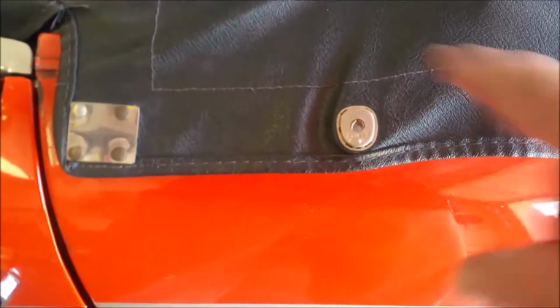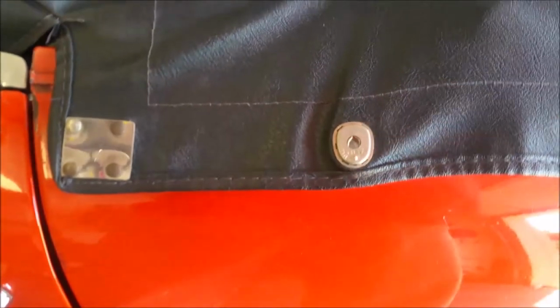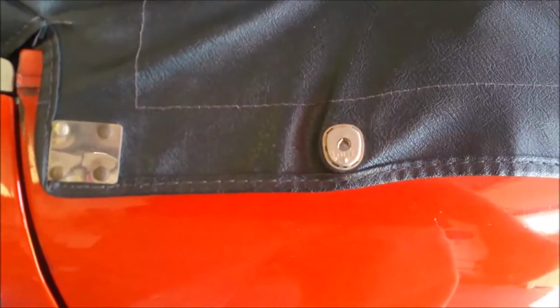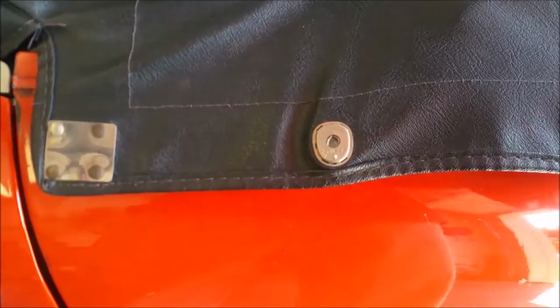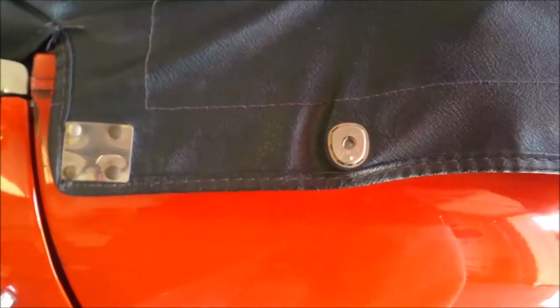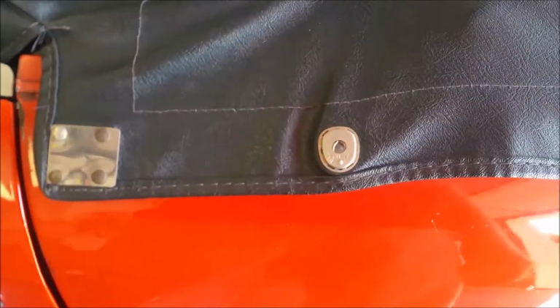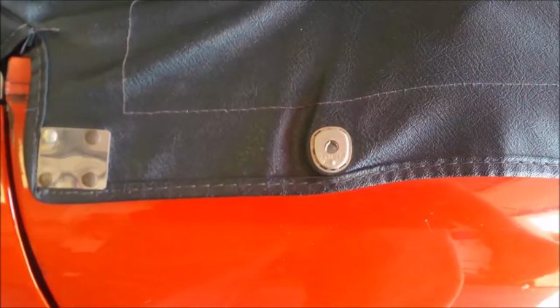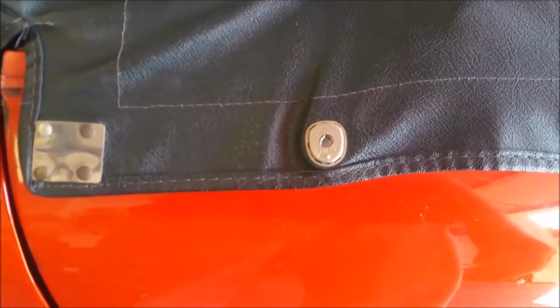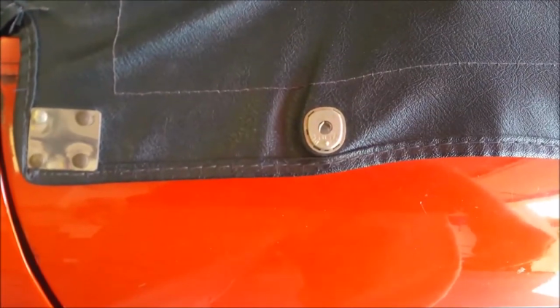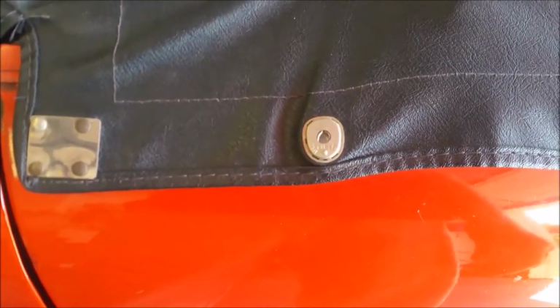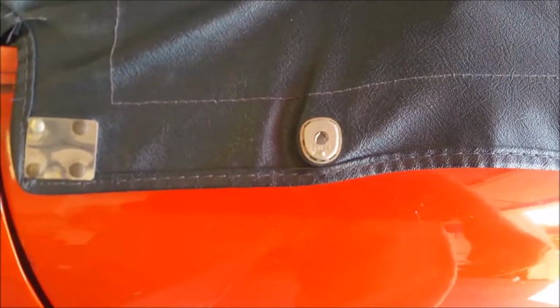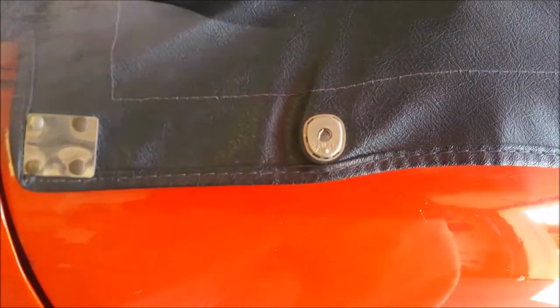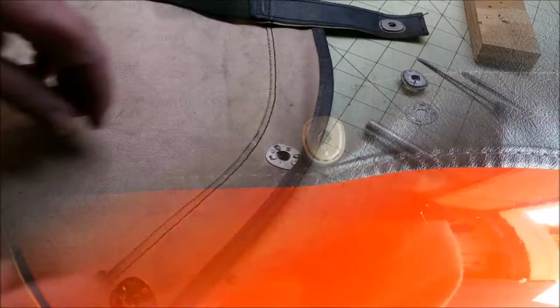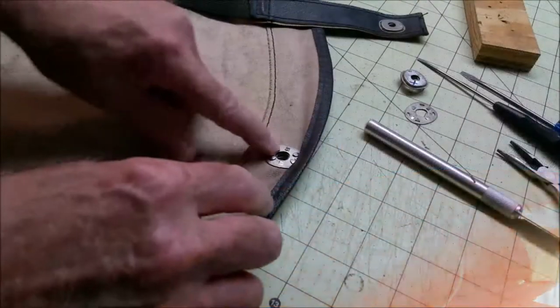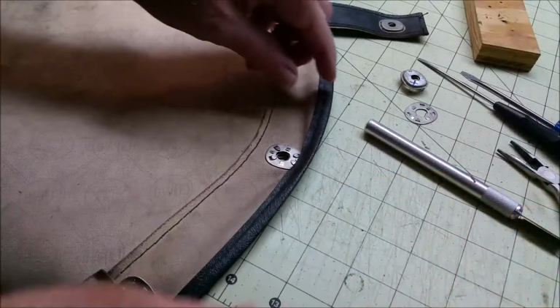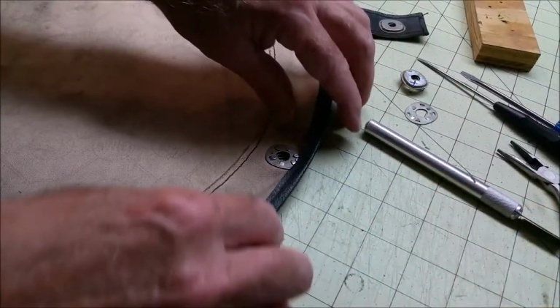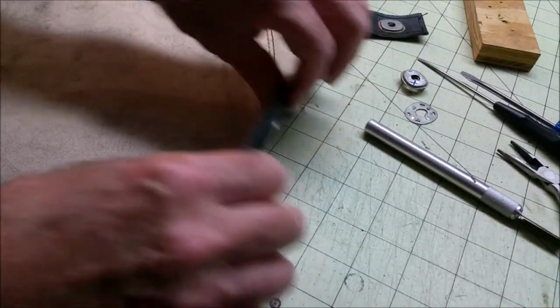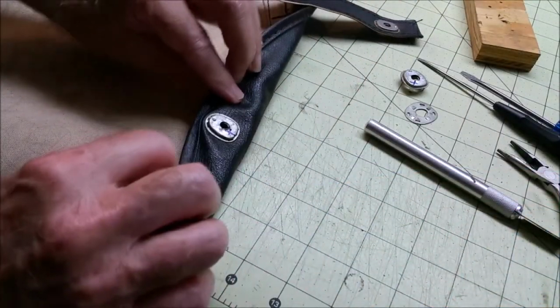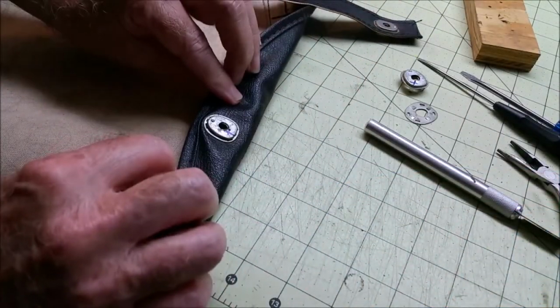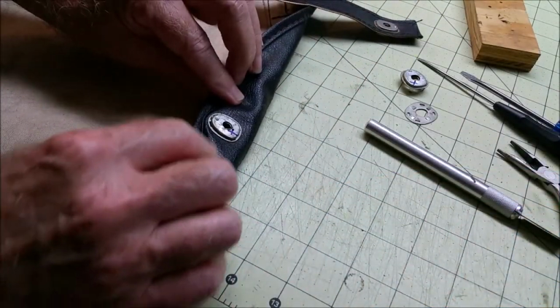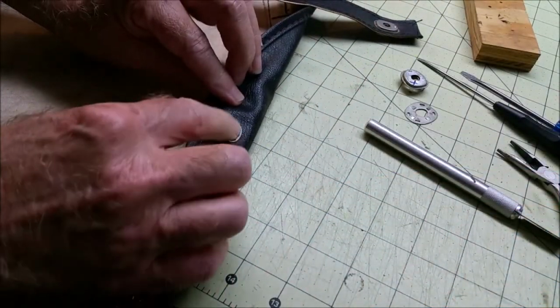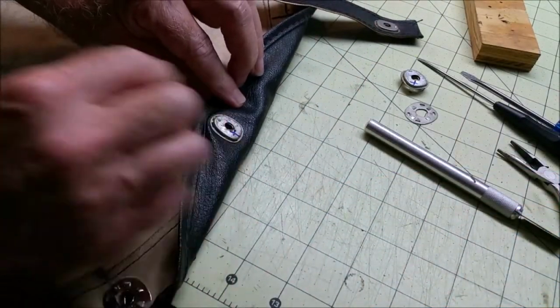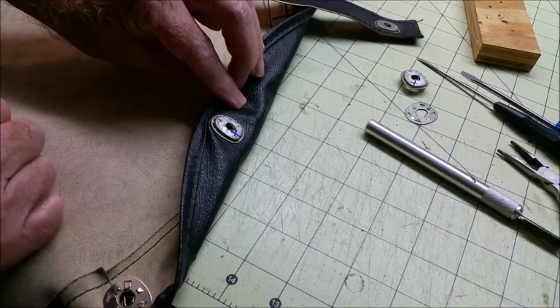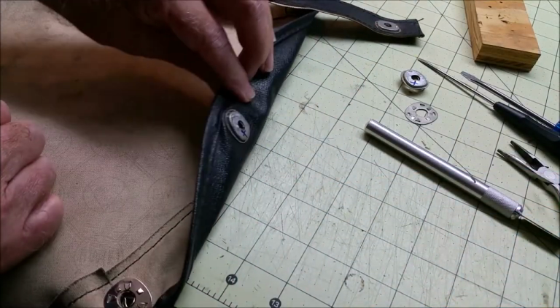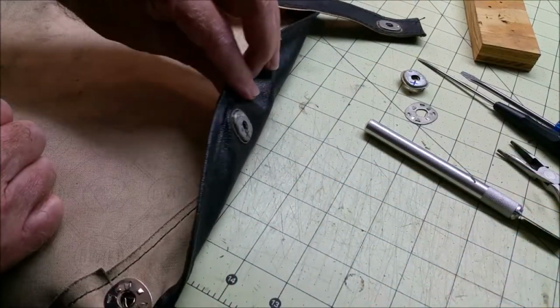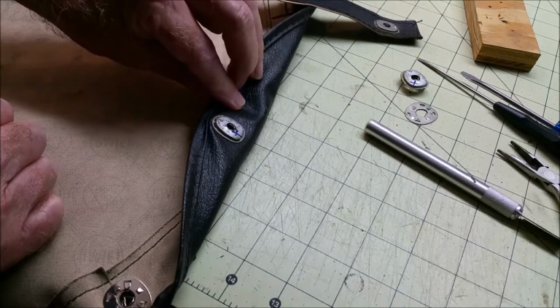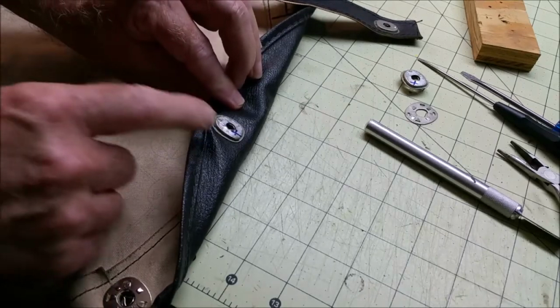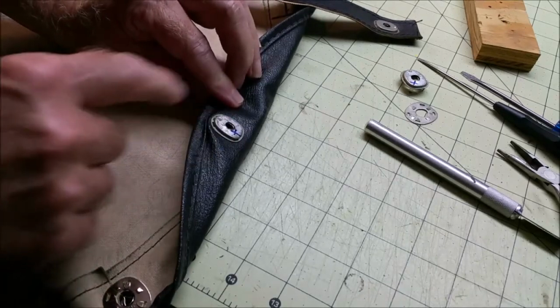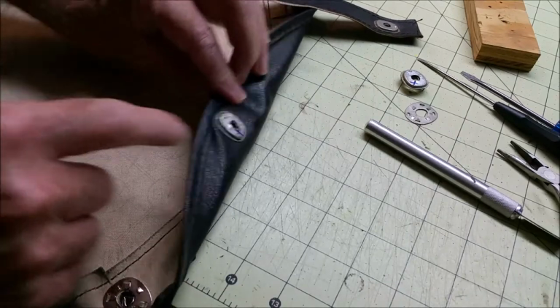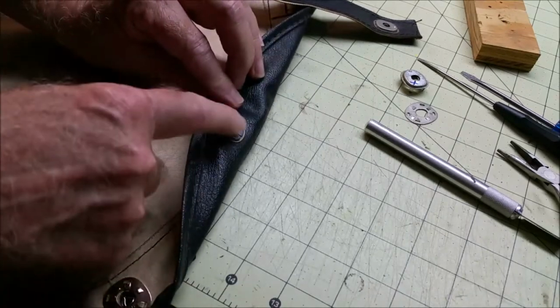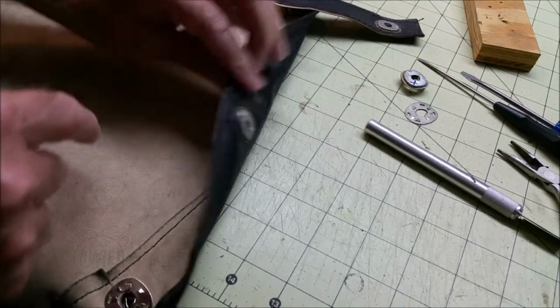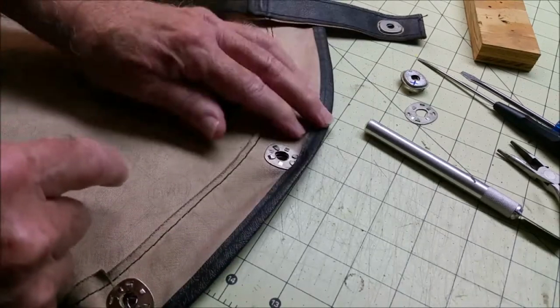Since the holes are already cut in the material, it shouldn't be too difficult to do. So this is the one that we're going to do. I marked it, and you can see it's pretty damaged on this outside part.